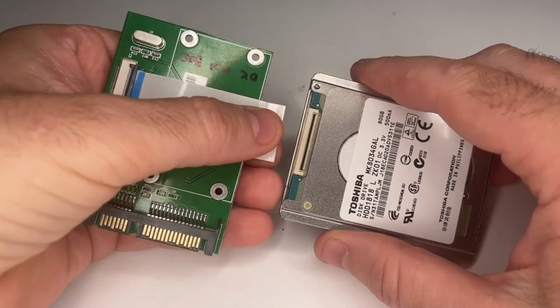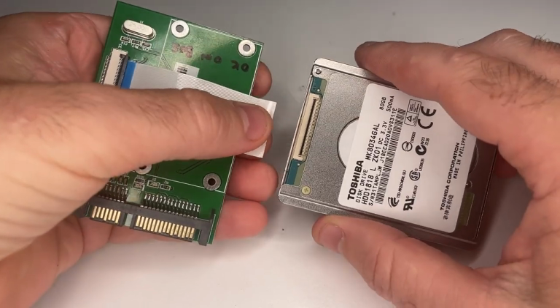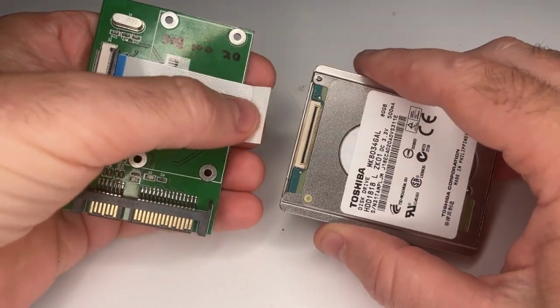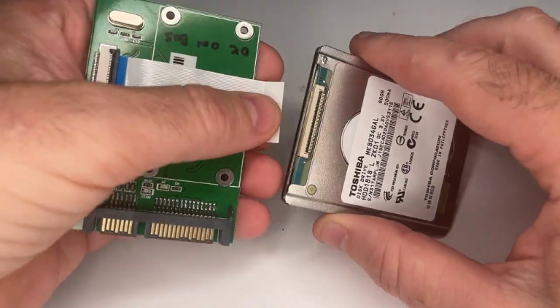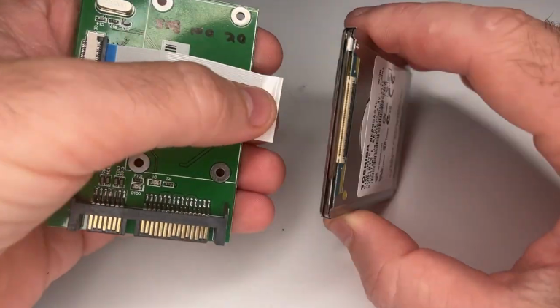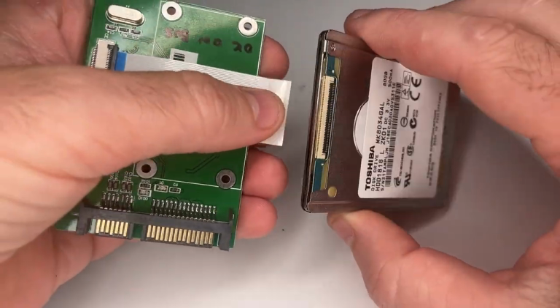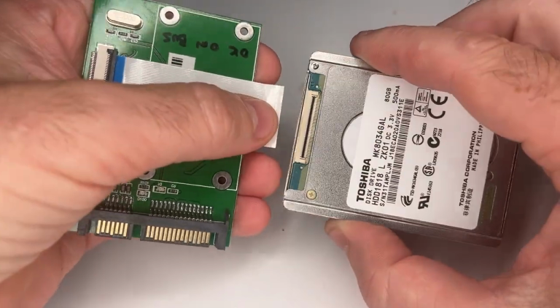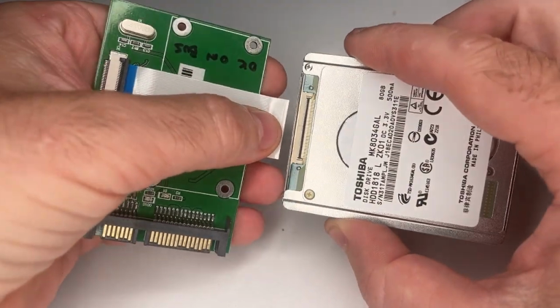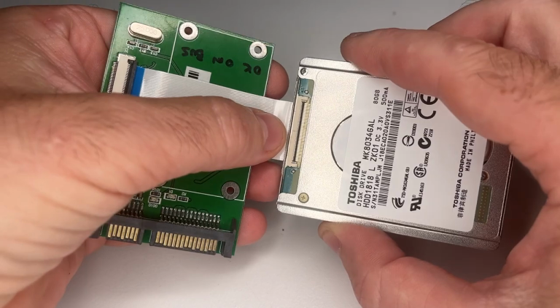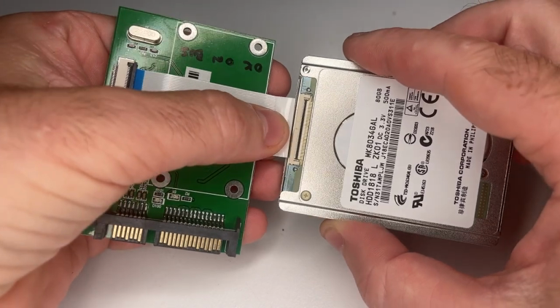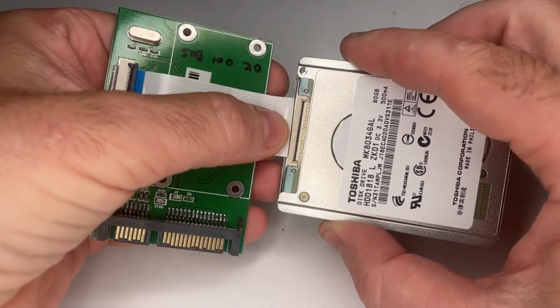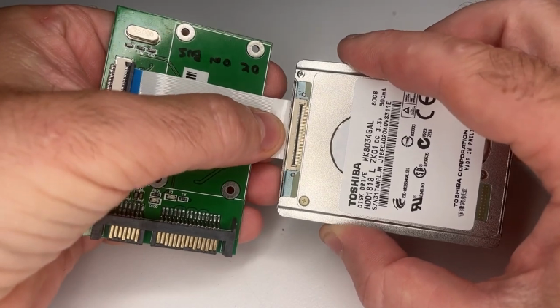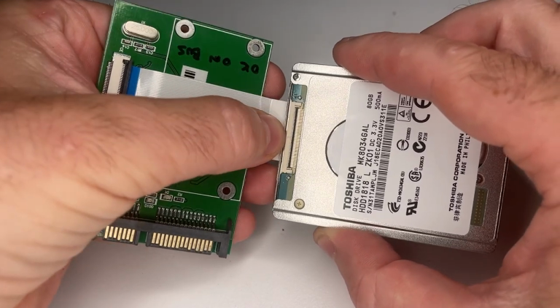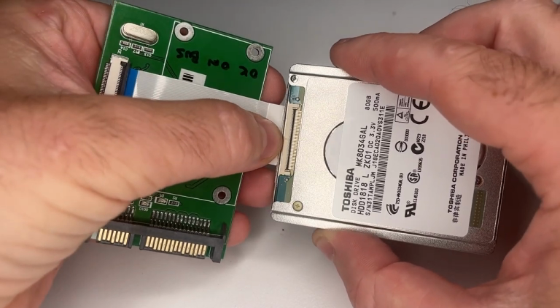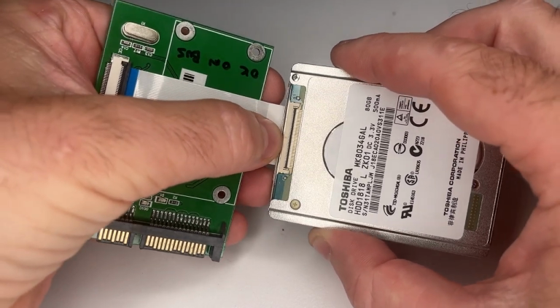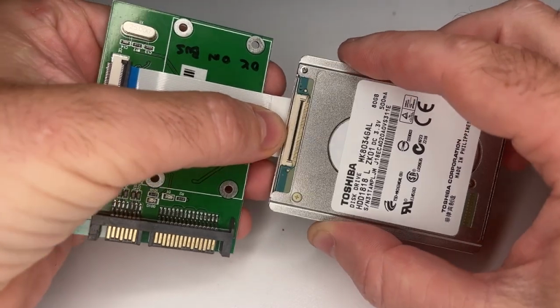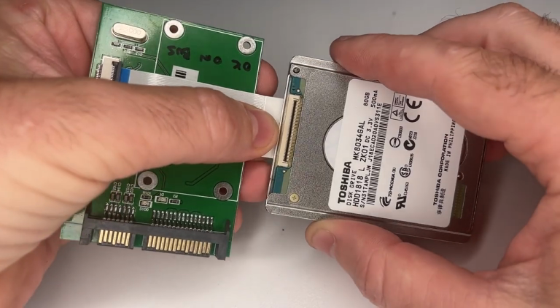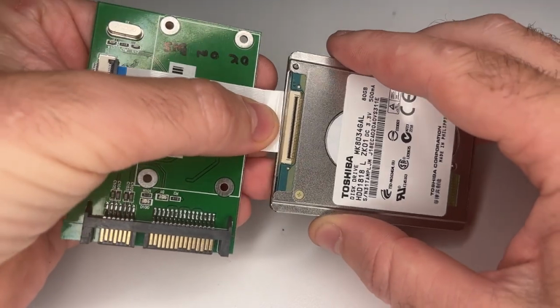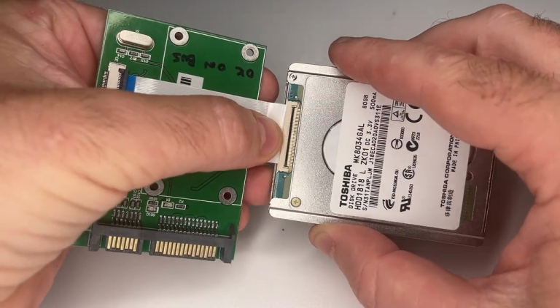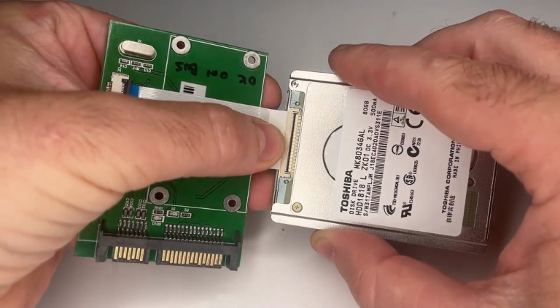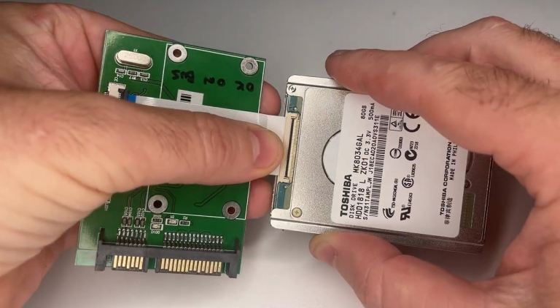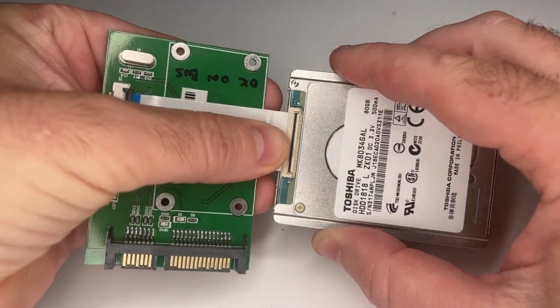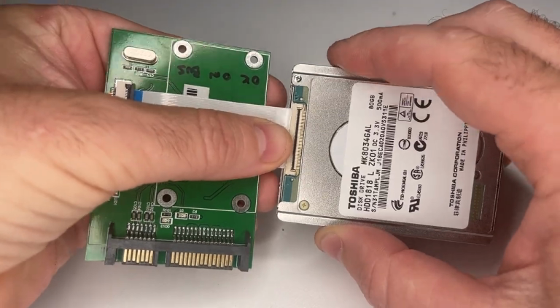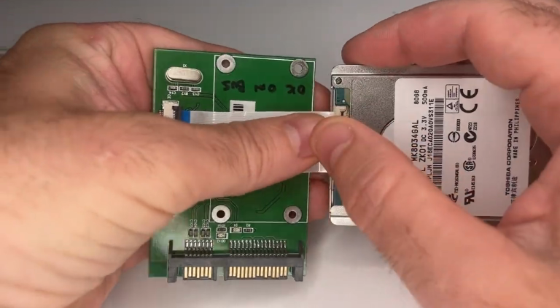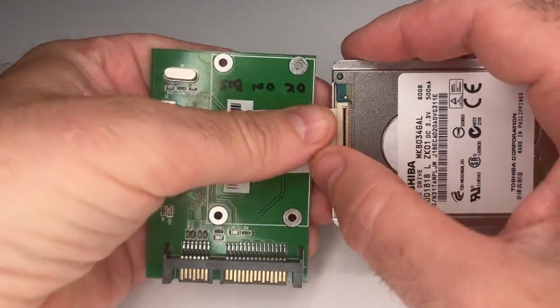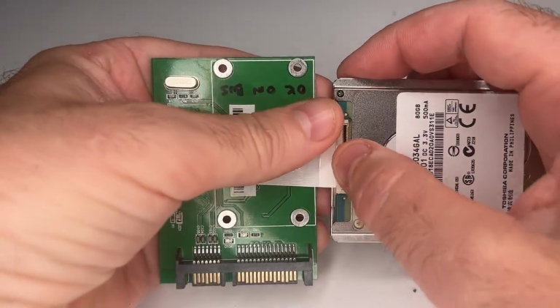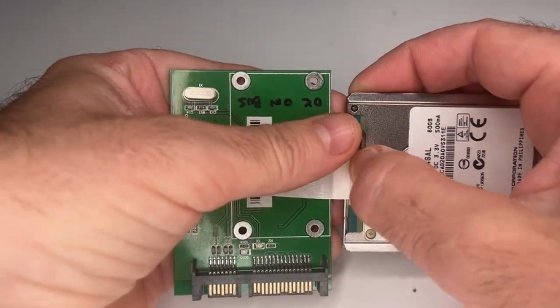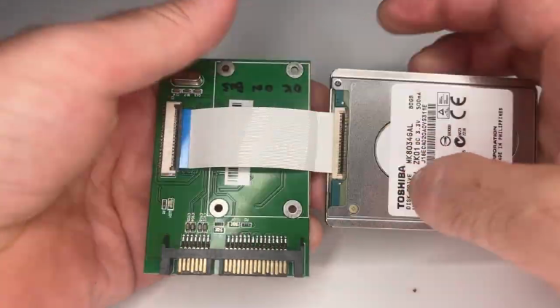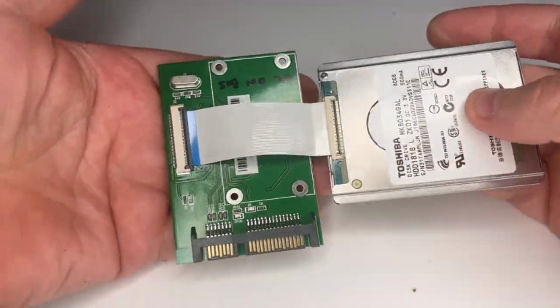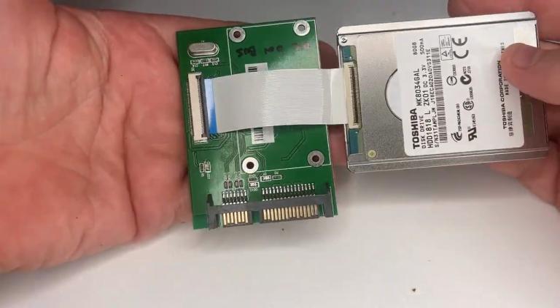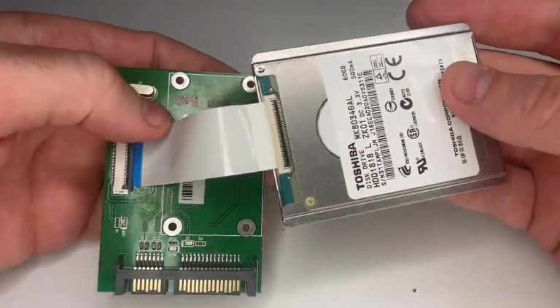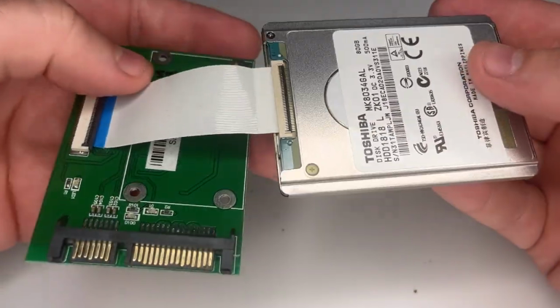So to be able to recover your files from your old video camera, you can buy one of these little adapters — a 1.8 inch to SATA hard drive adapter — plug in the ribbon, and now you can plug that into your computer.